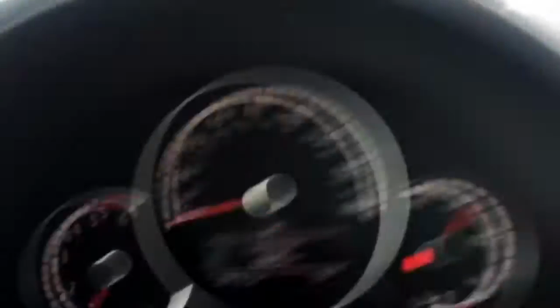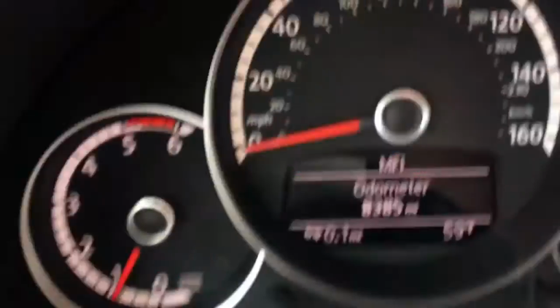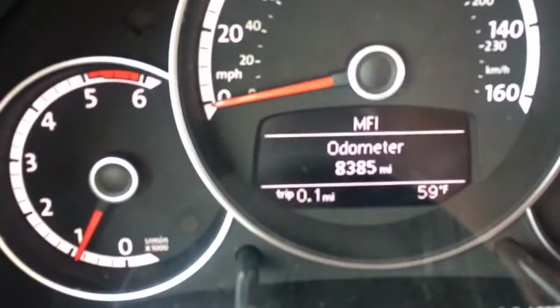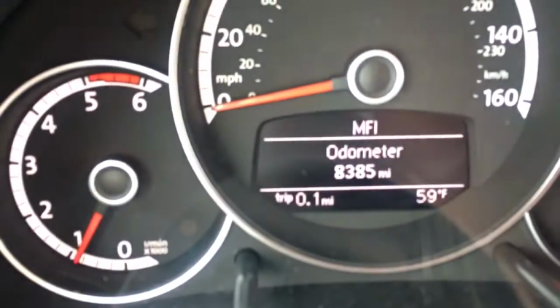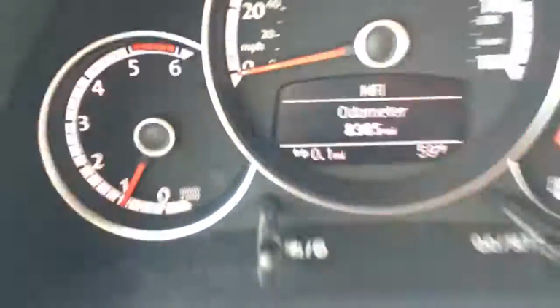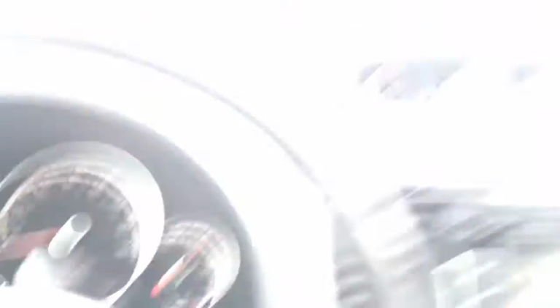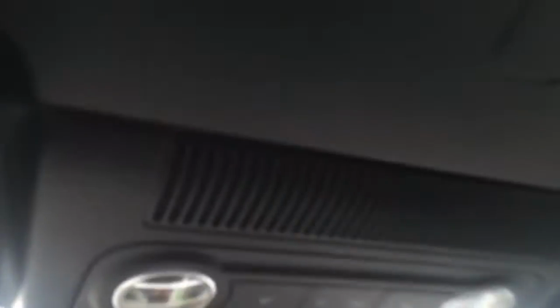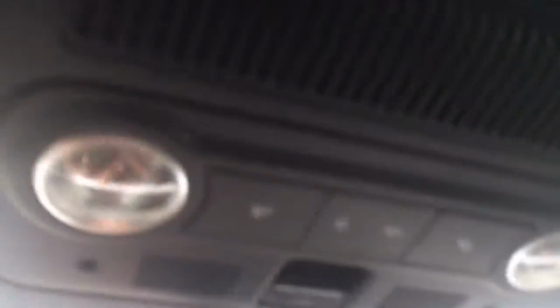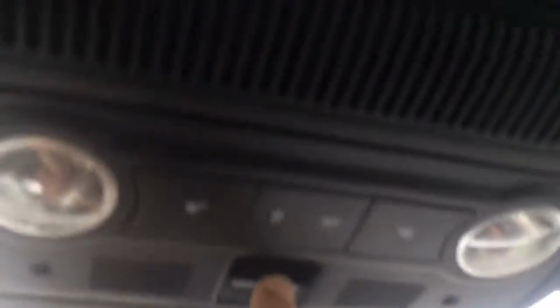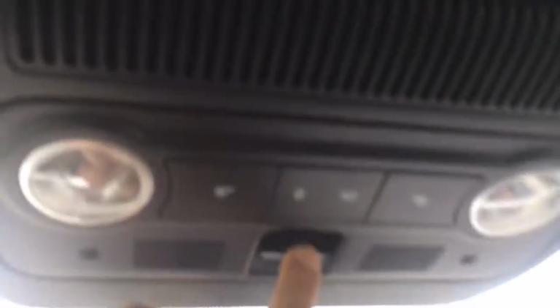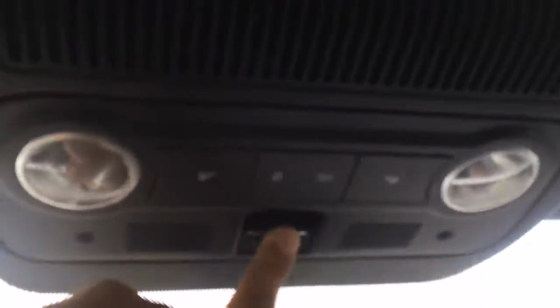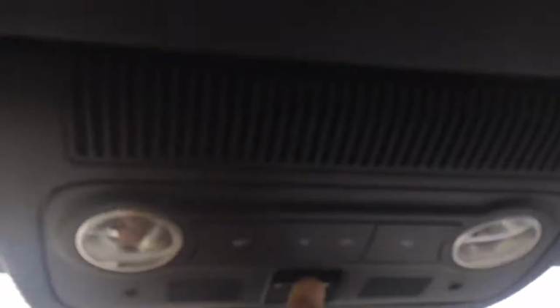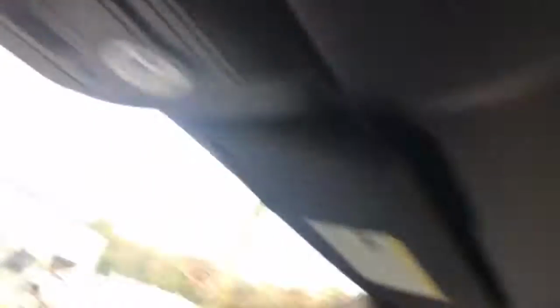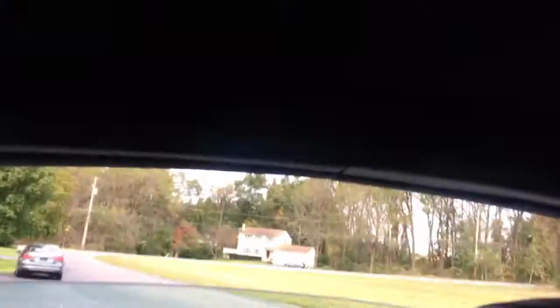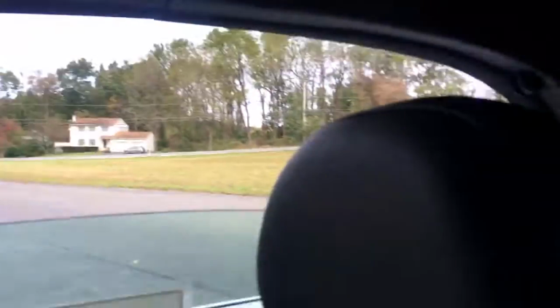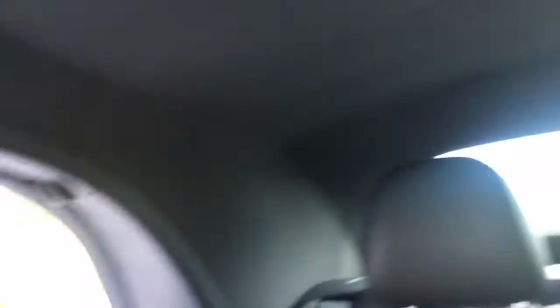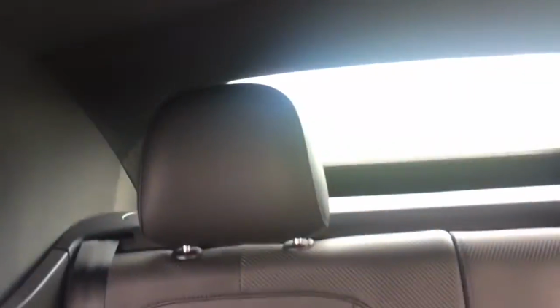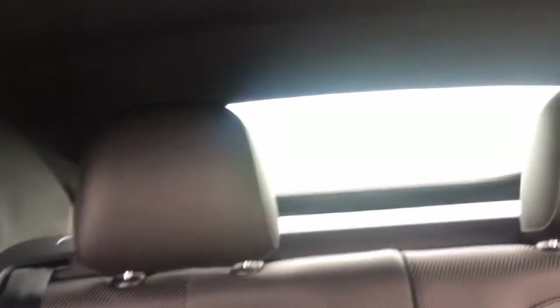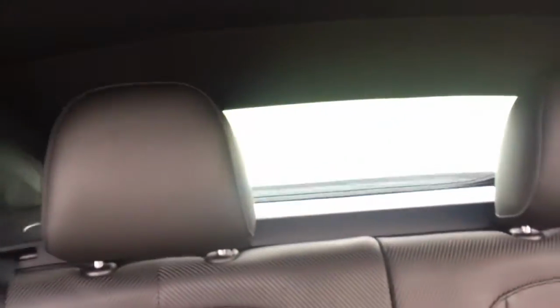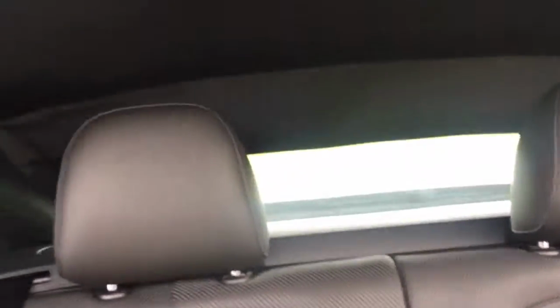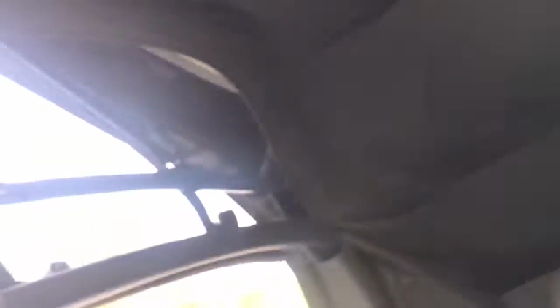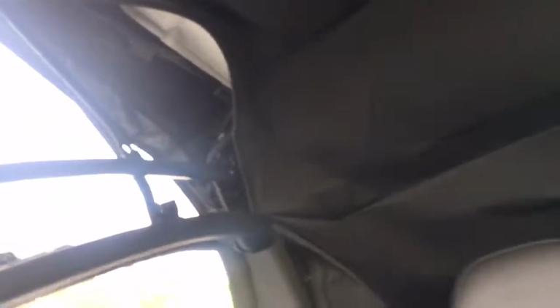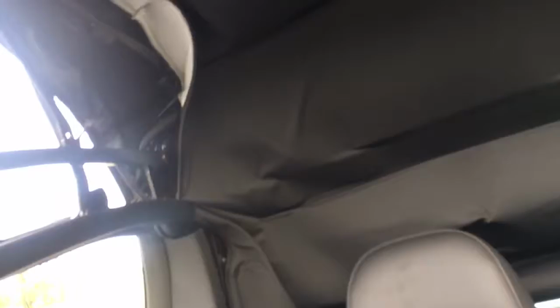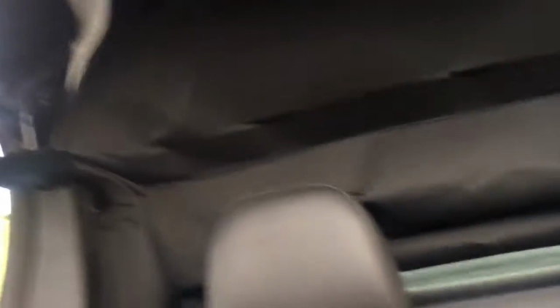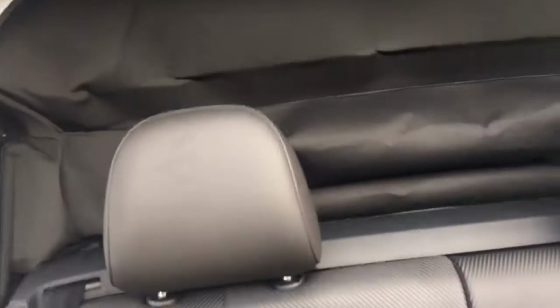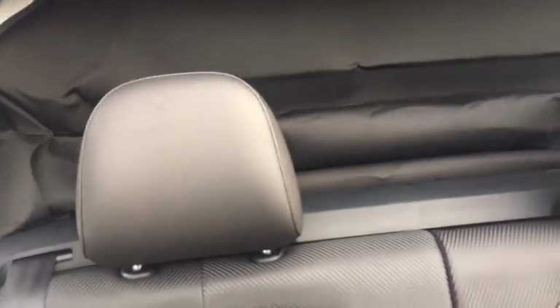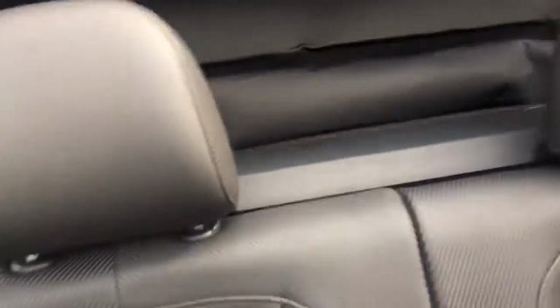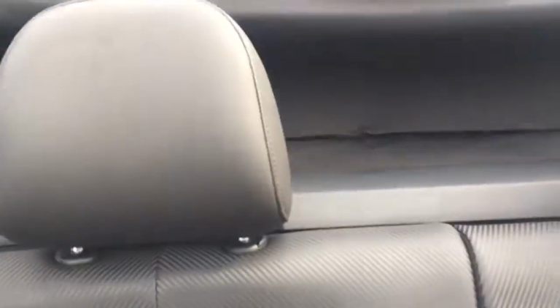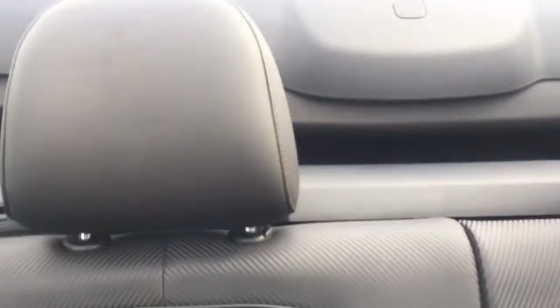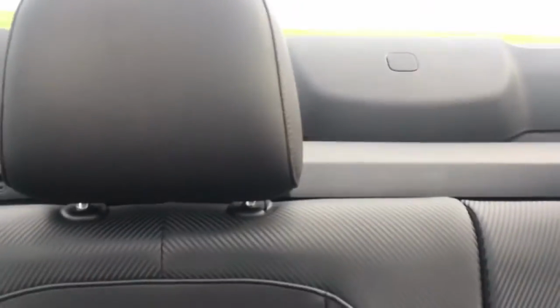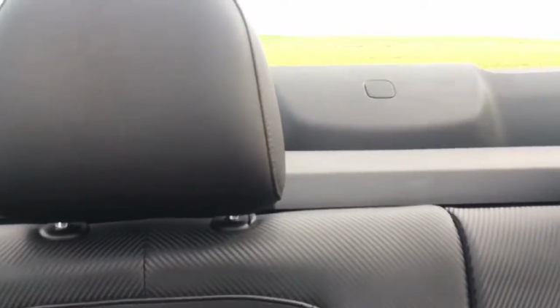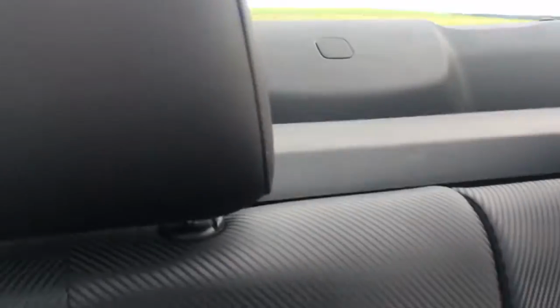Look at this — 8,300 miles. Drop the top, no problem. Hit this button here. All the glass goes down, and there goes the top. It's that fast, it's that easy.